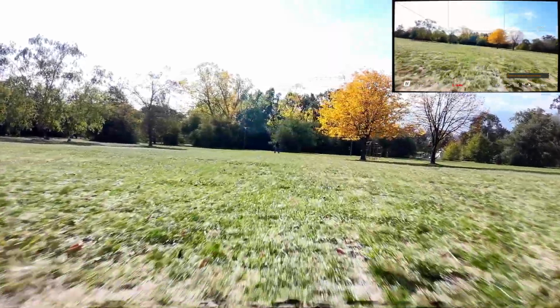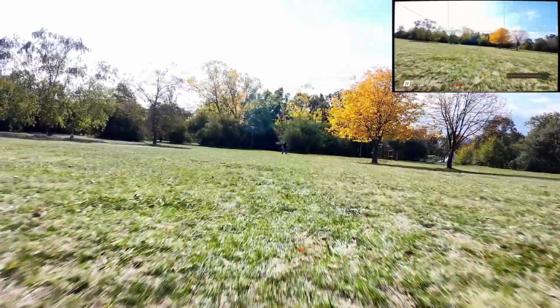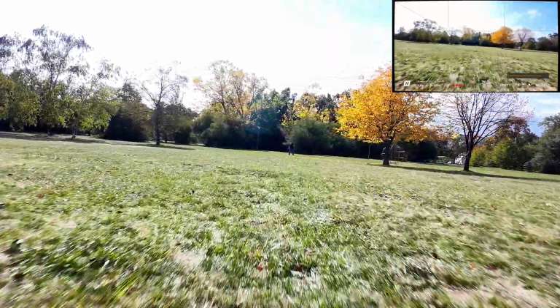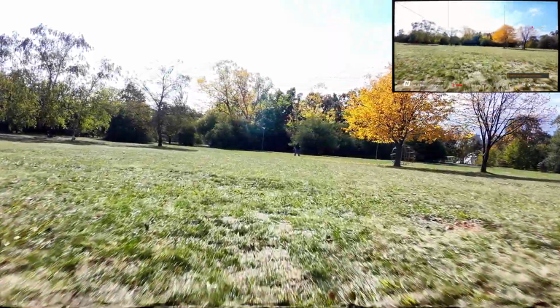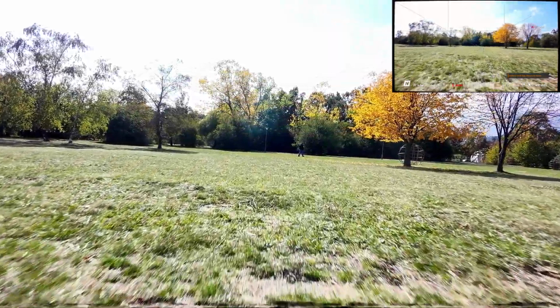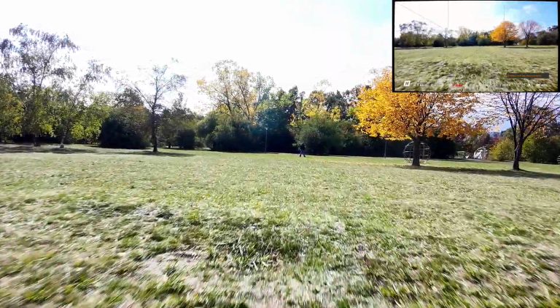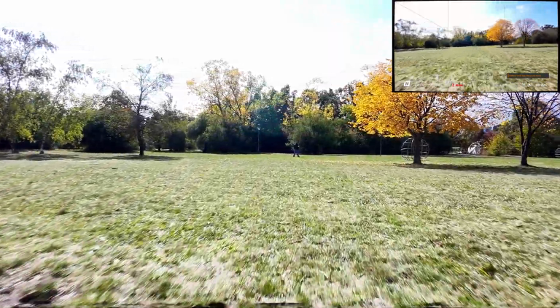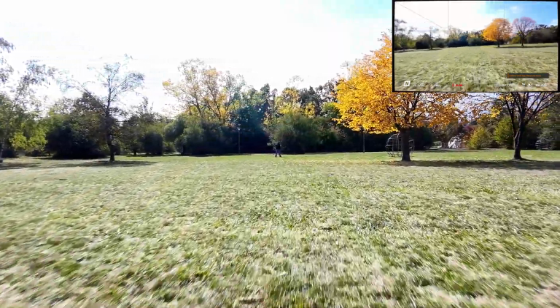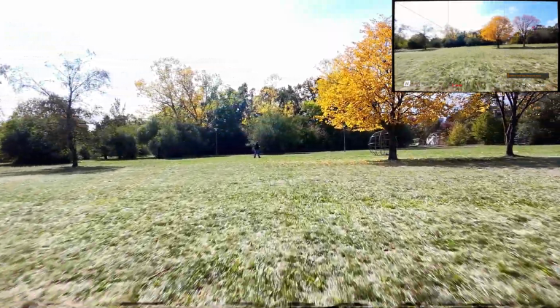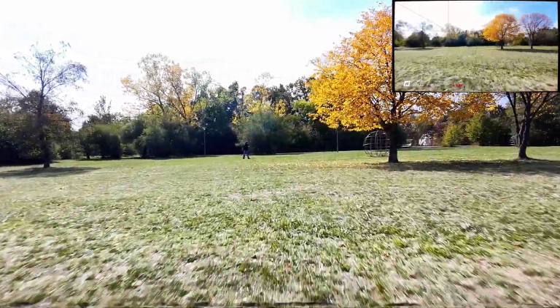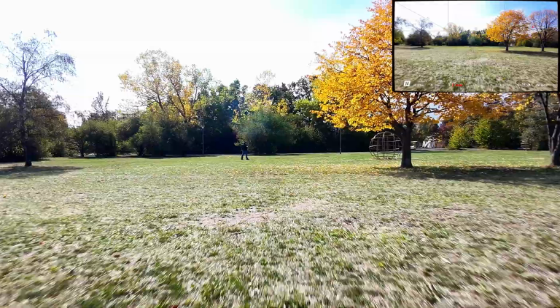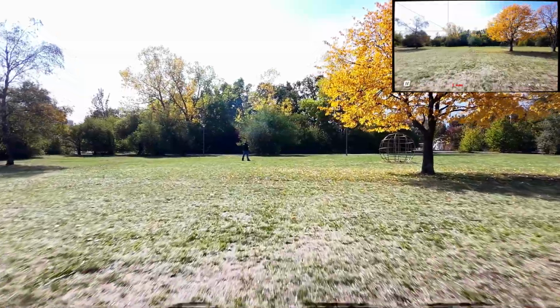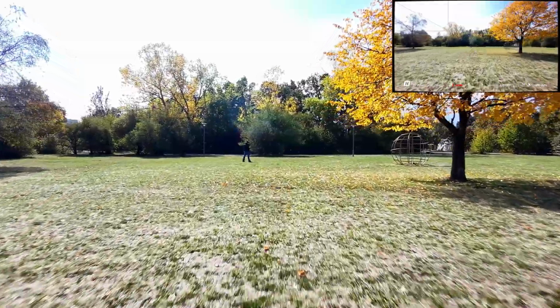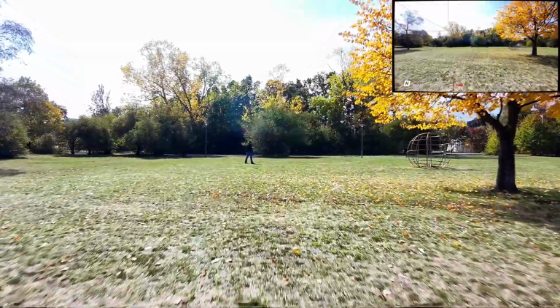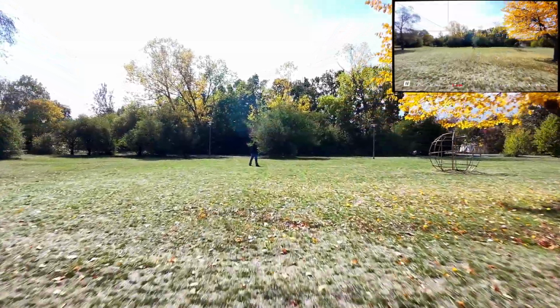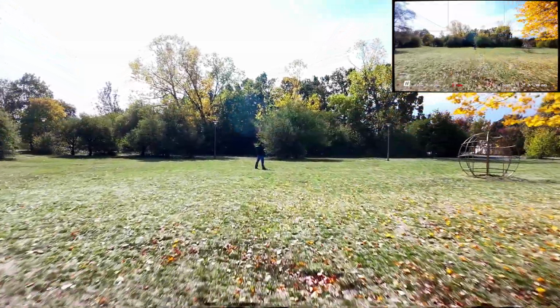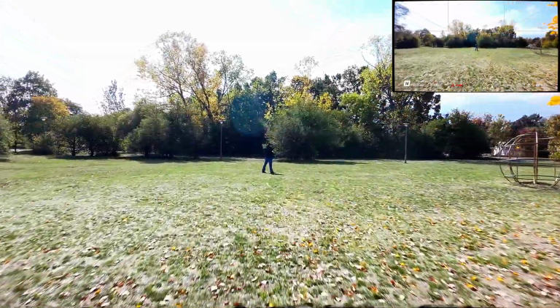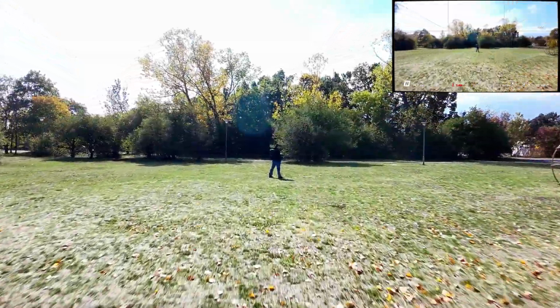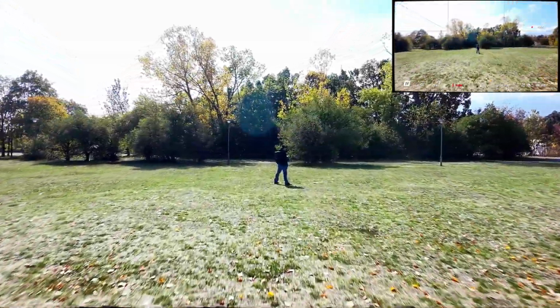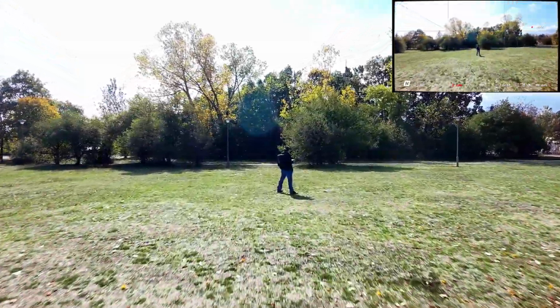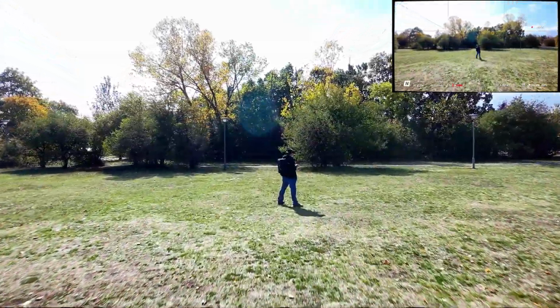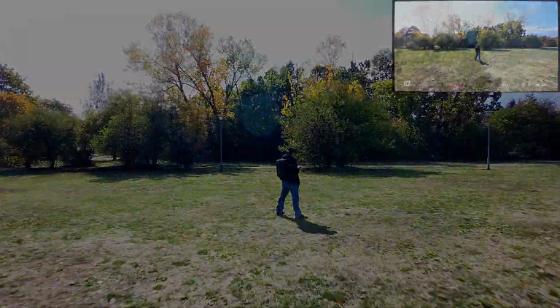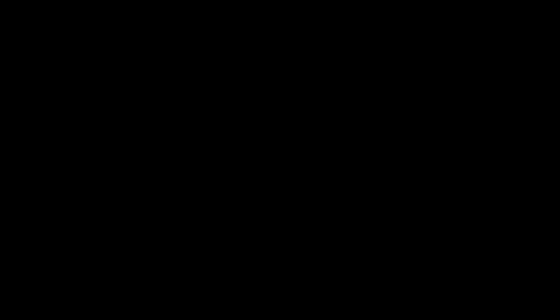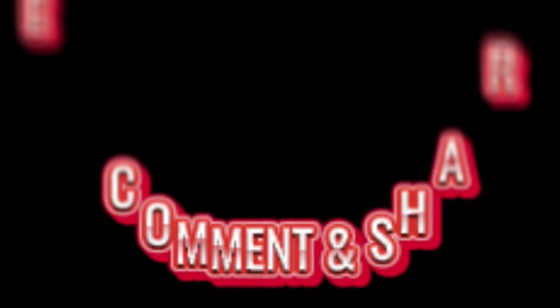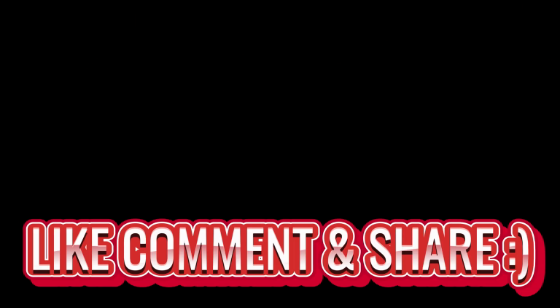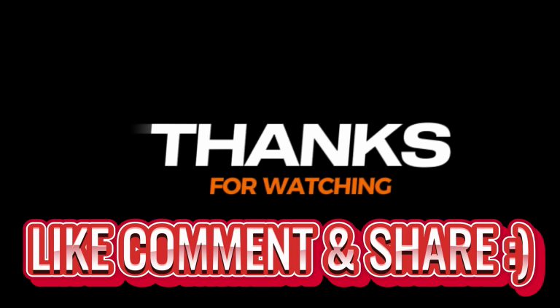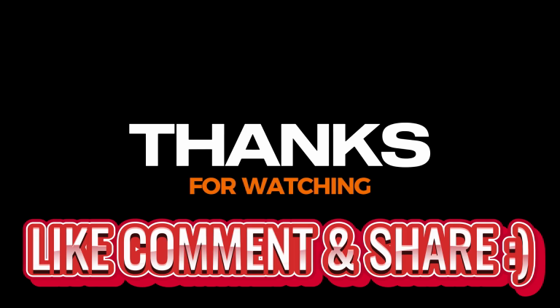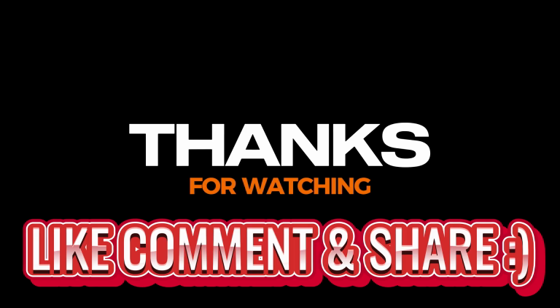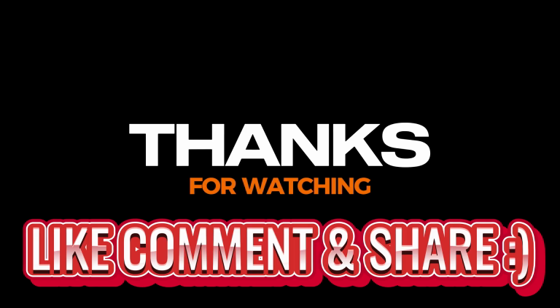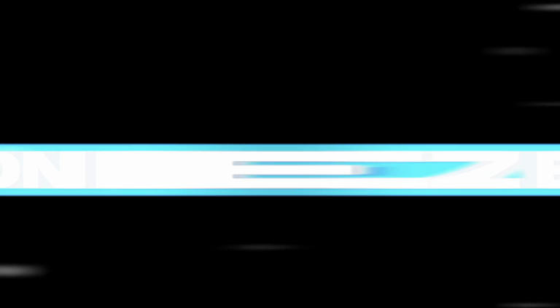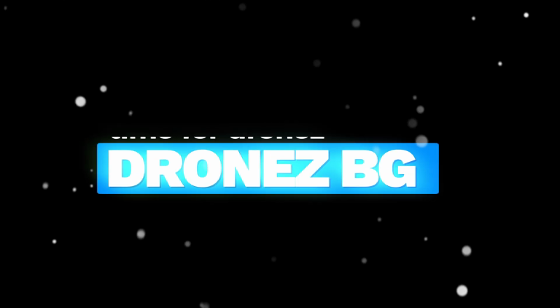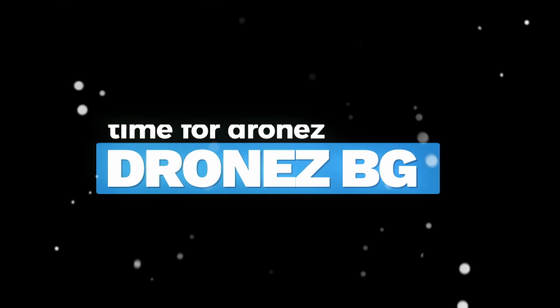If you enjoyed the video, hit that thumbs up and subscribe for more drone-related content. More videos like this one are coming soon. See you in the next one — fly safe and have fun.